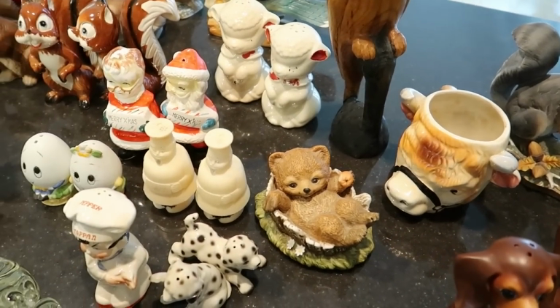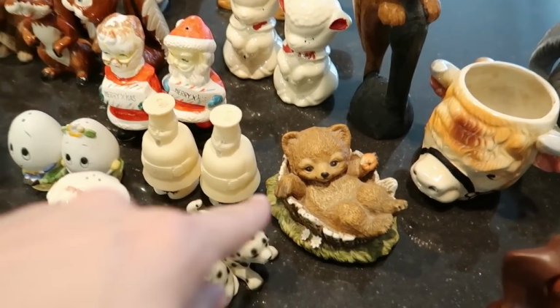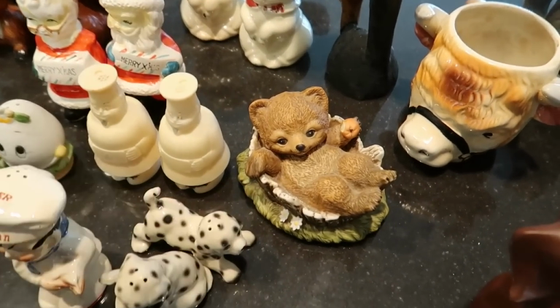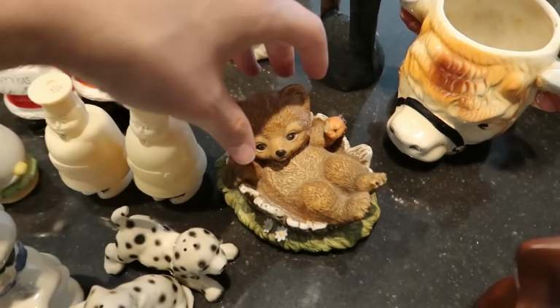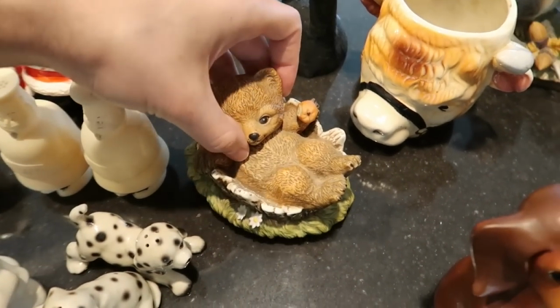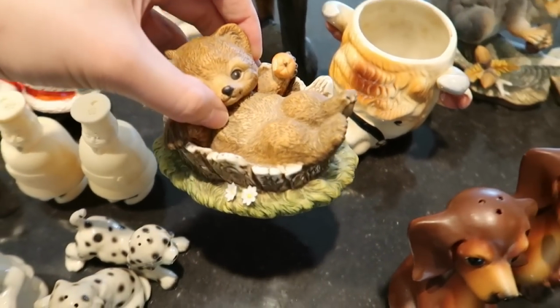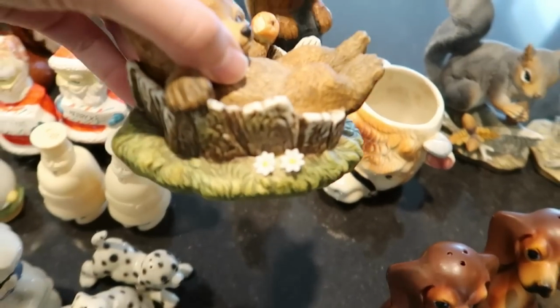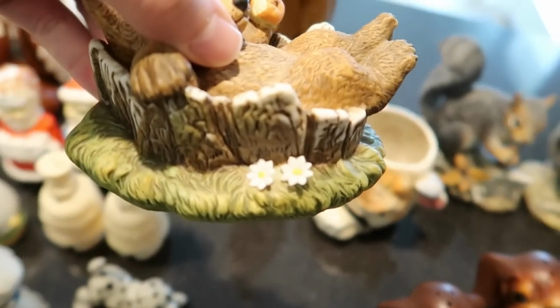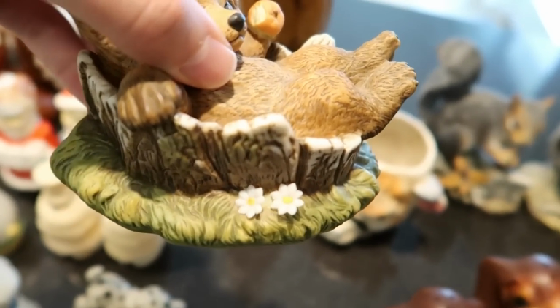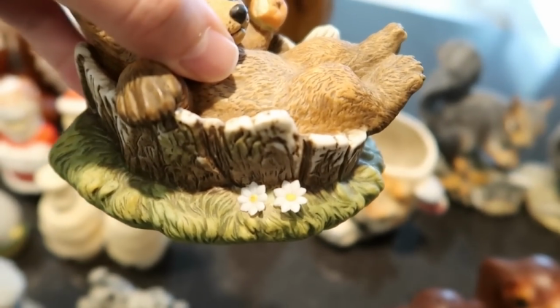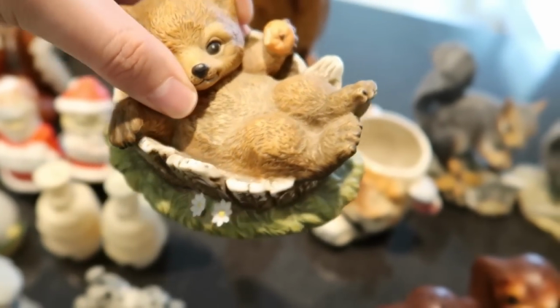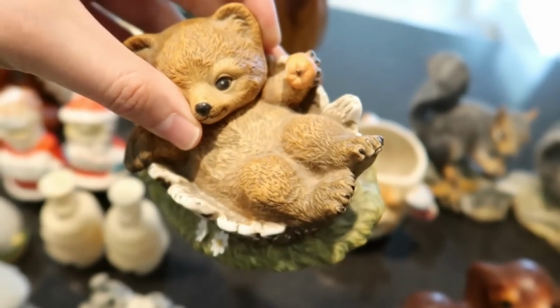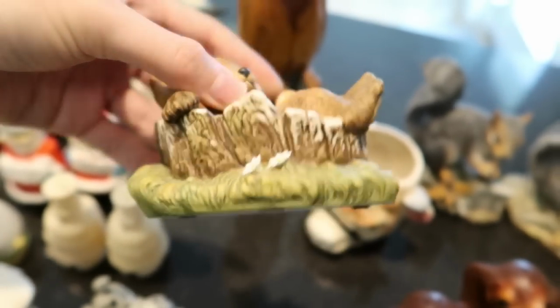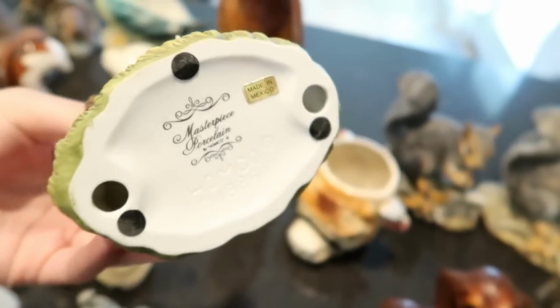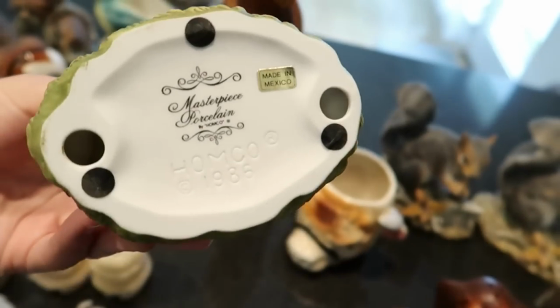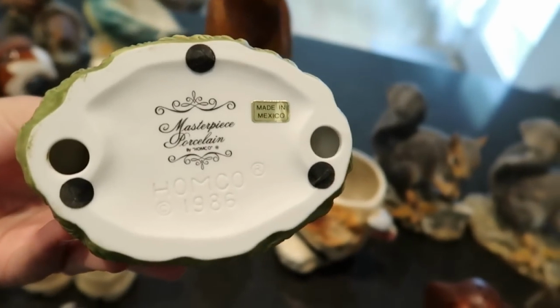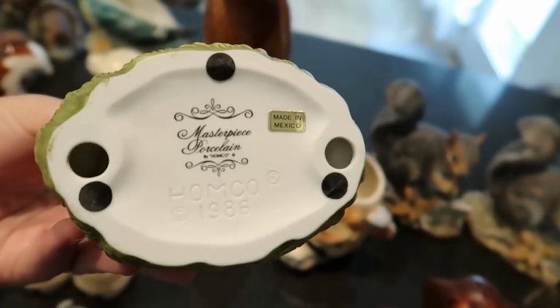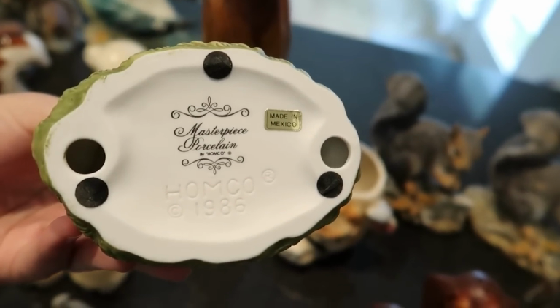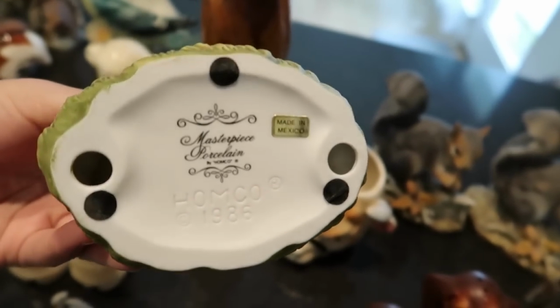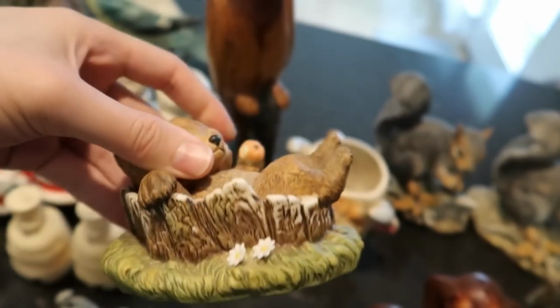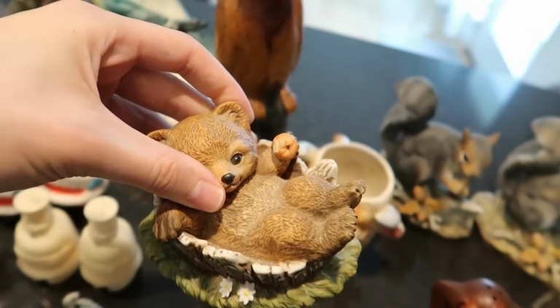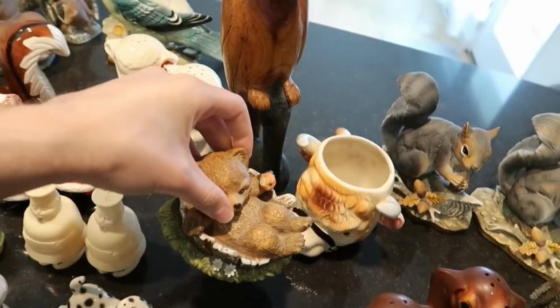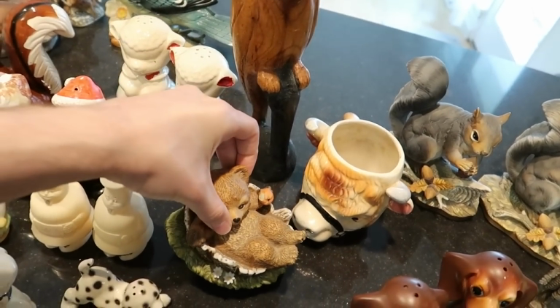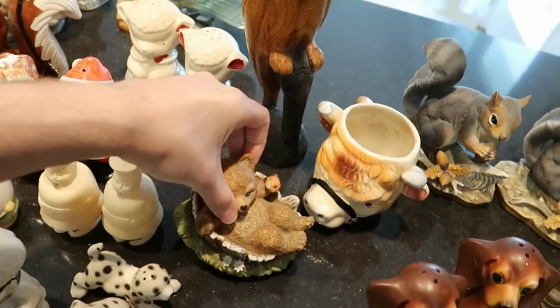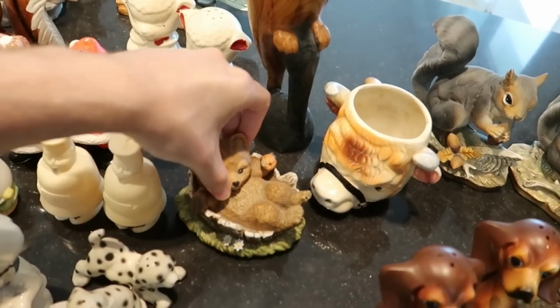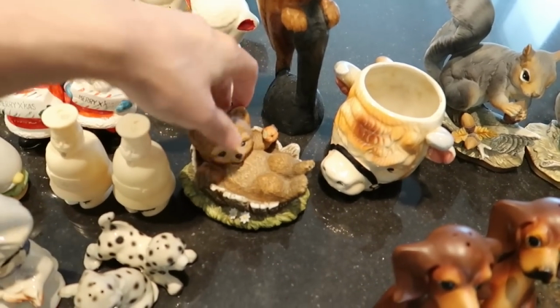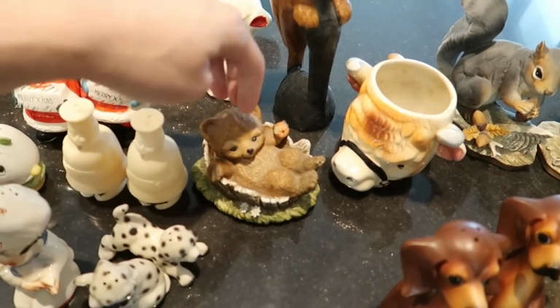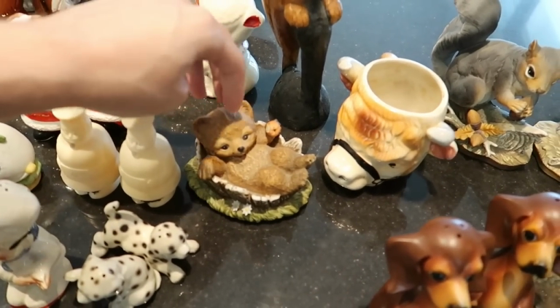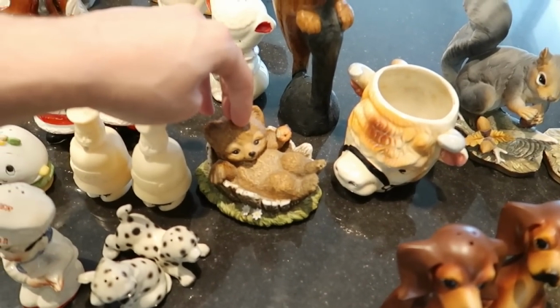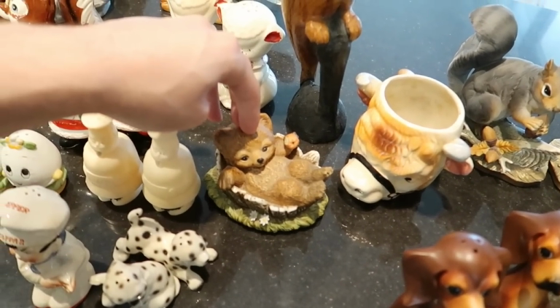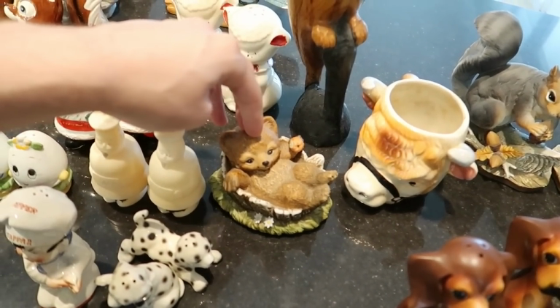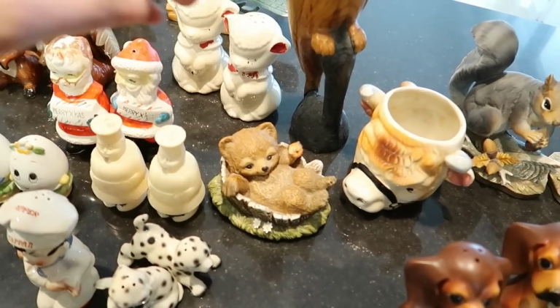Right here we've got this little bear hanging out with little flowers — again this is Home Co, Masterpiece Porcelain, made in Mexico. I would think around $12 for that one.